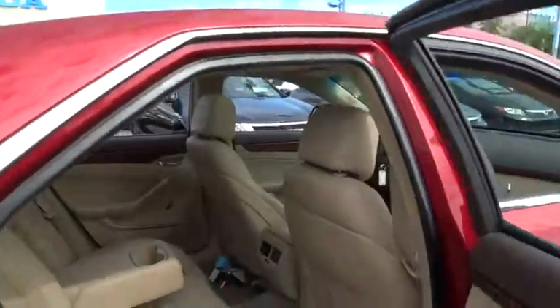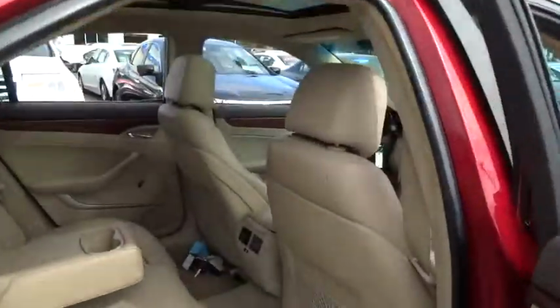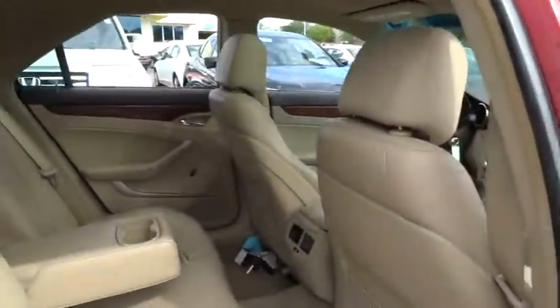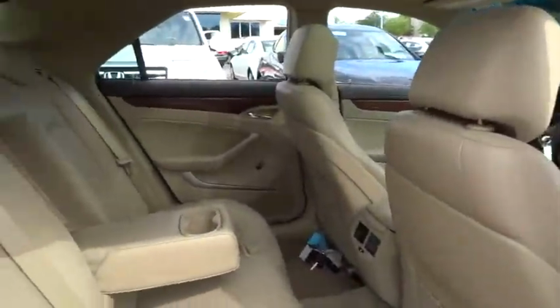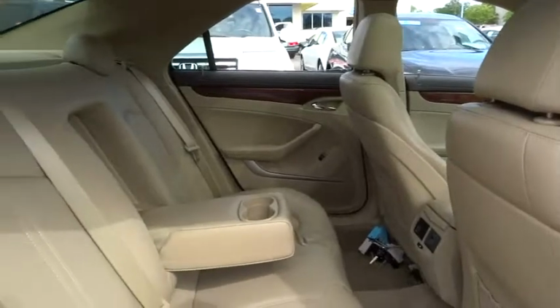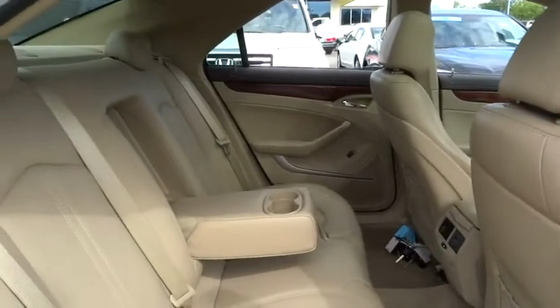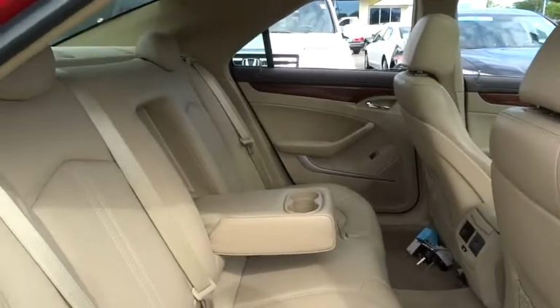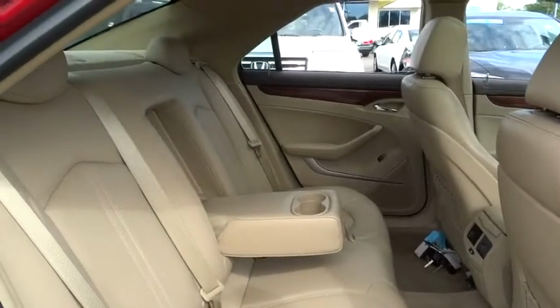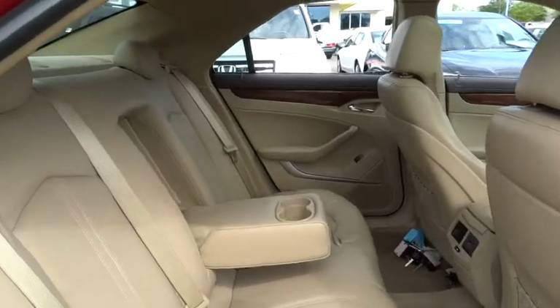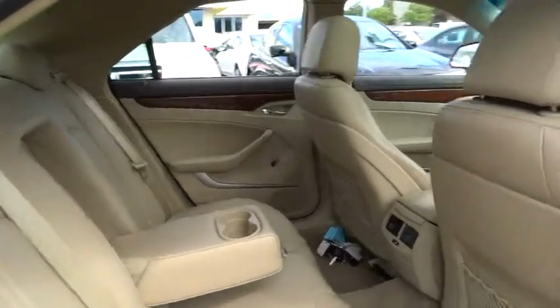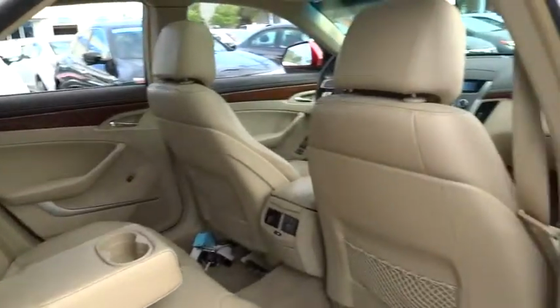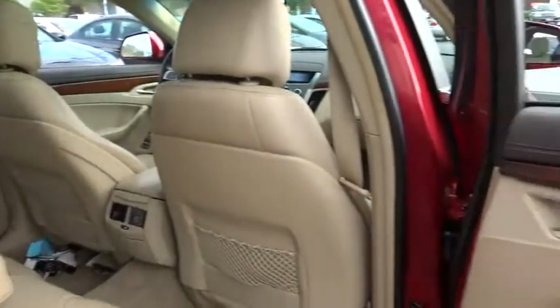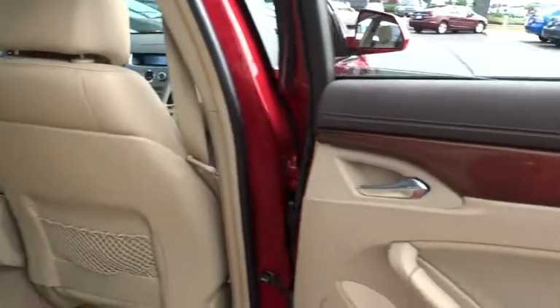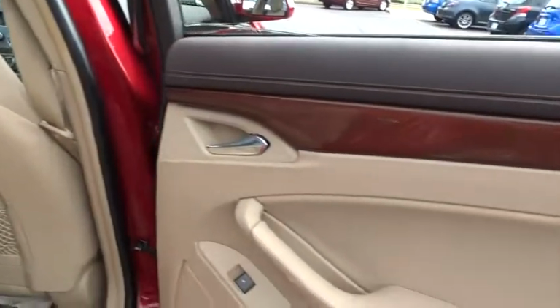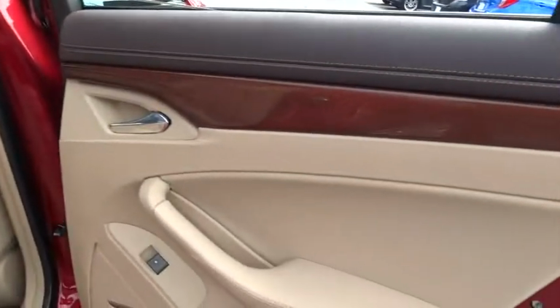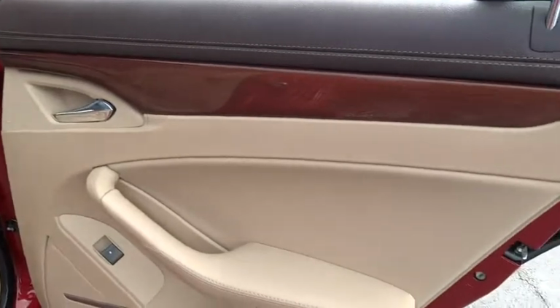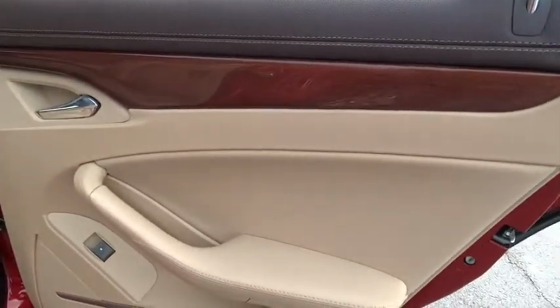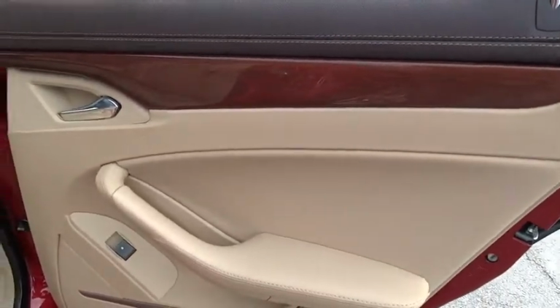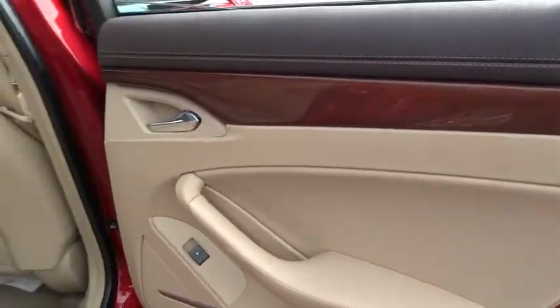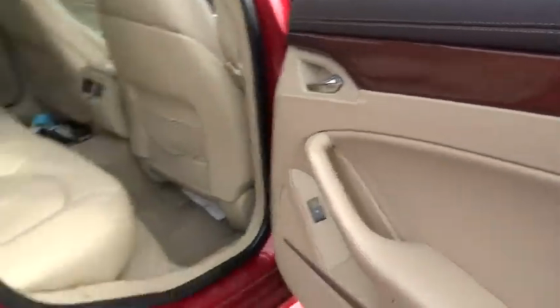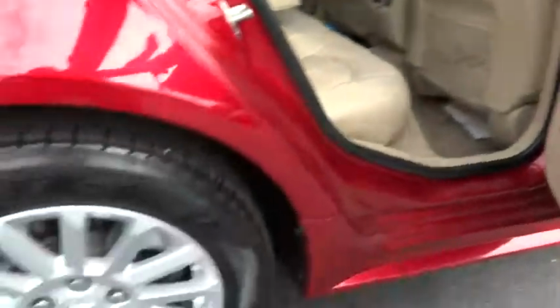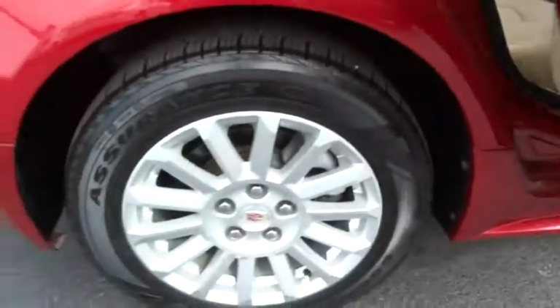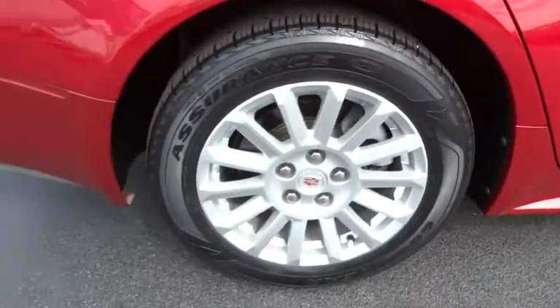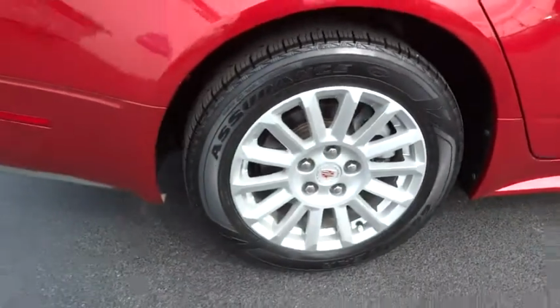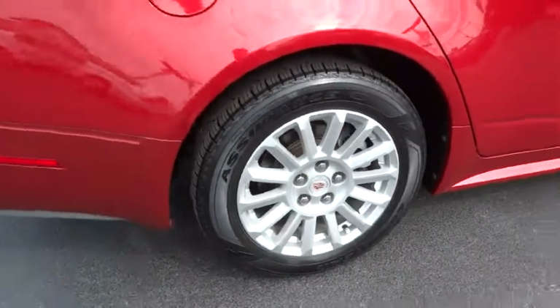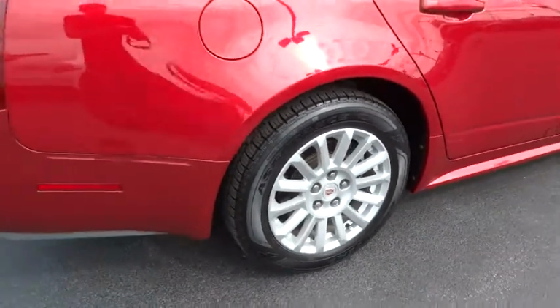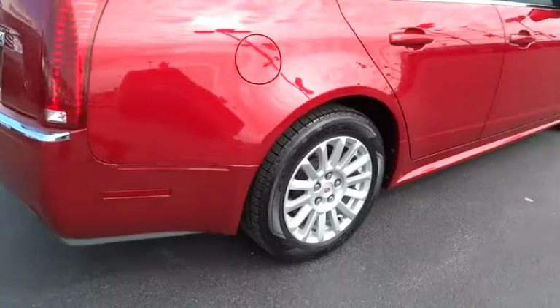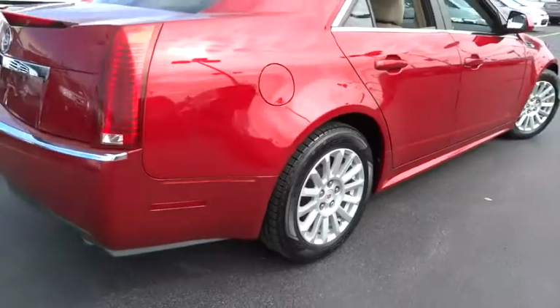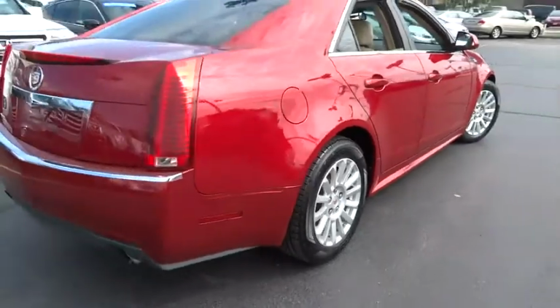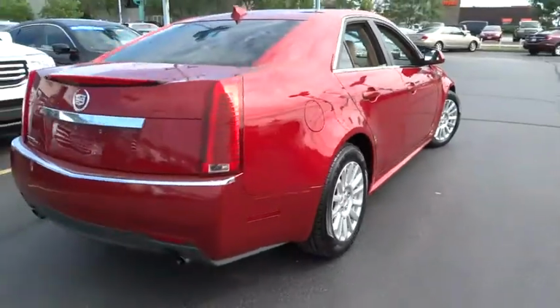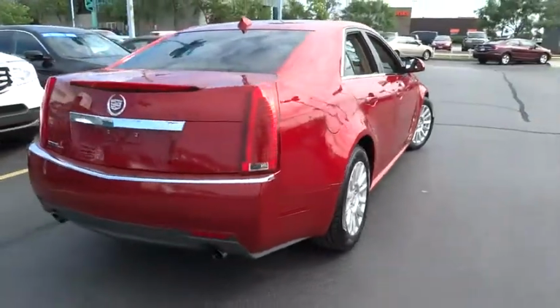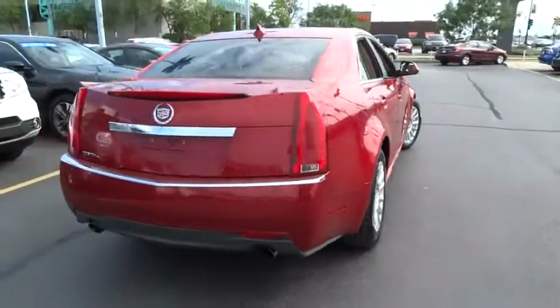Driver airbag, power steering, adjustable steering wheel, aluminum wheels, cruise control, four-wheel disc brakes, floor mats, auto-dimming rearview mirror, PPO, universal garage door opener, AM-FM stereo radio.